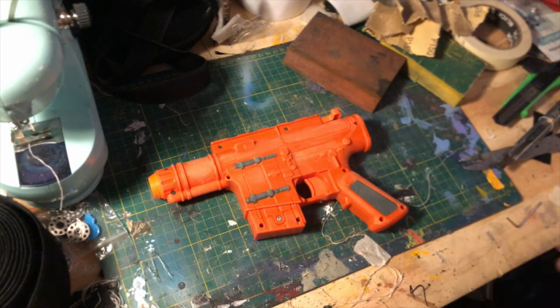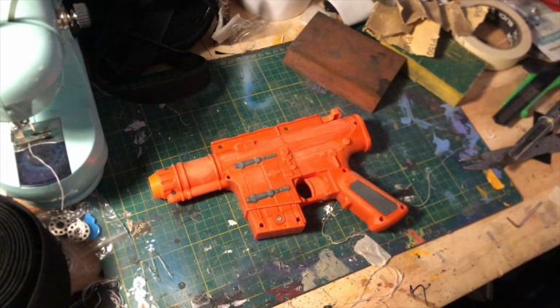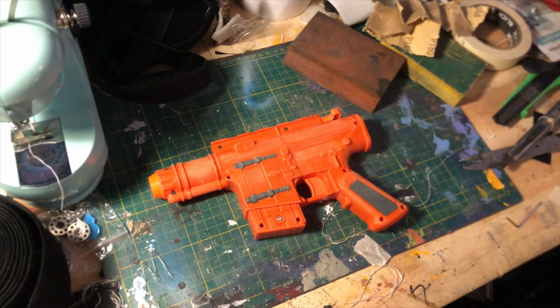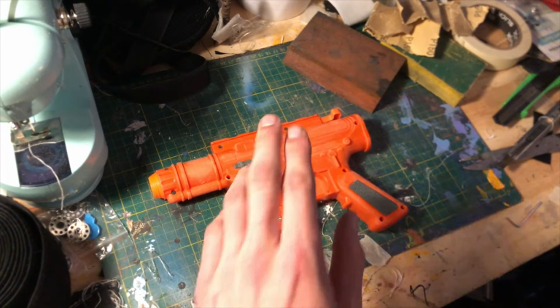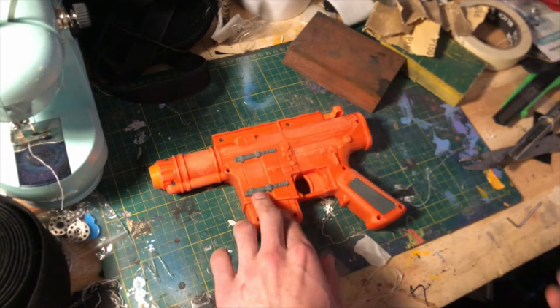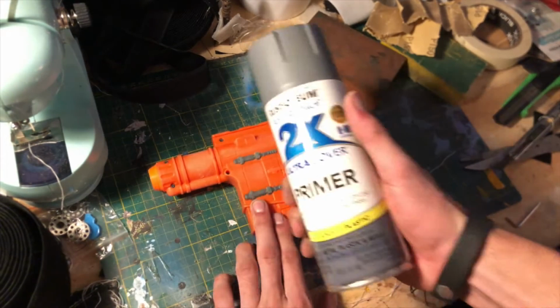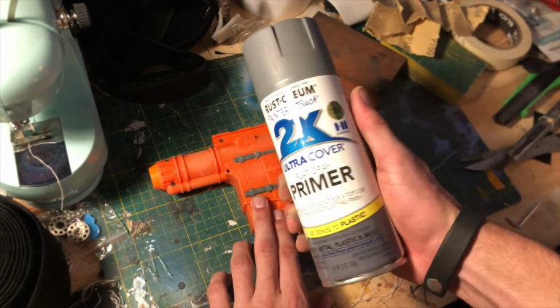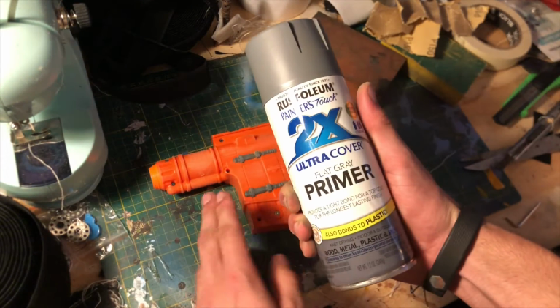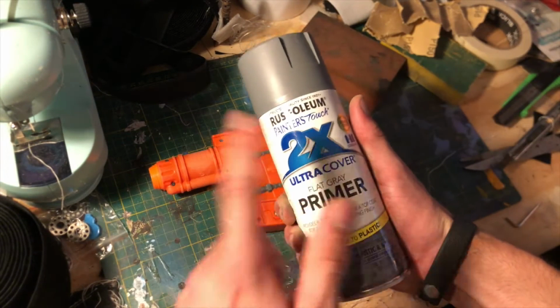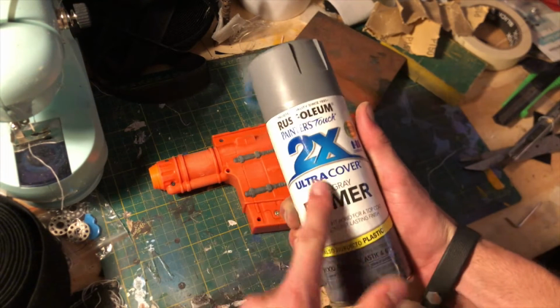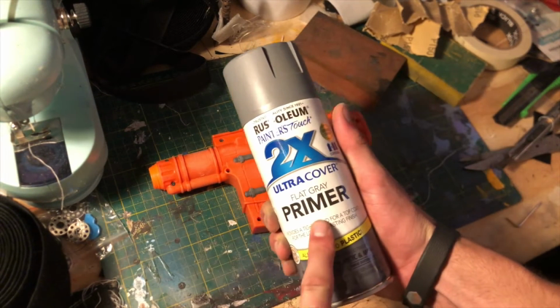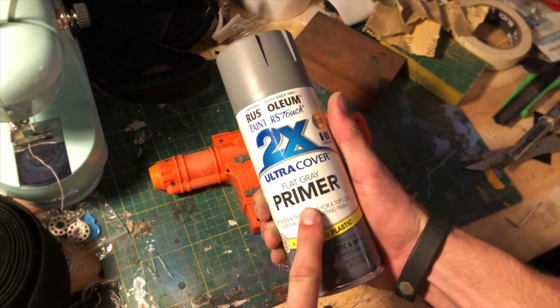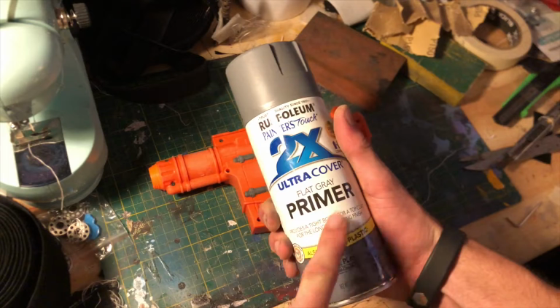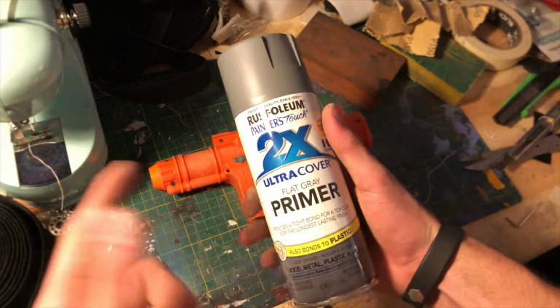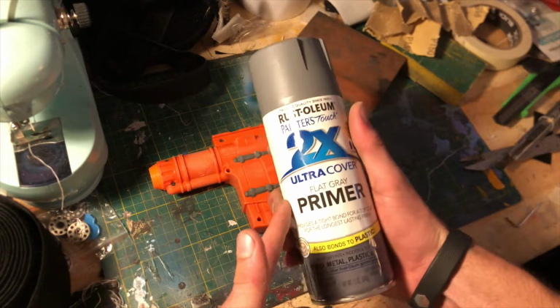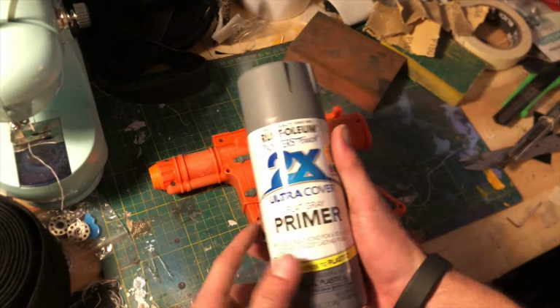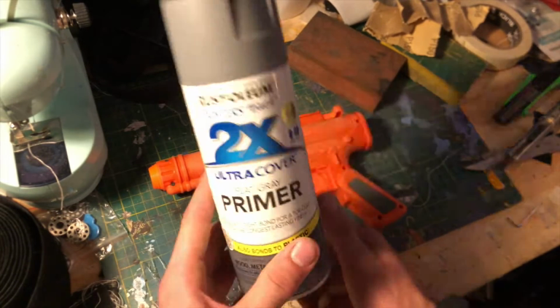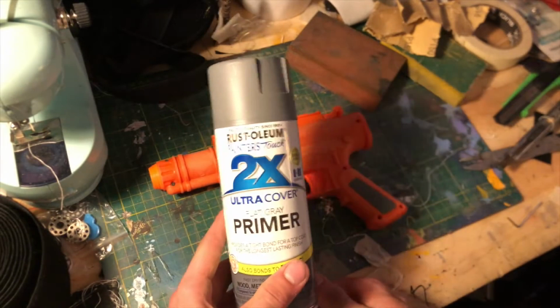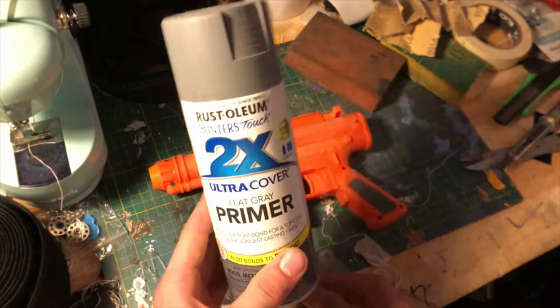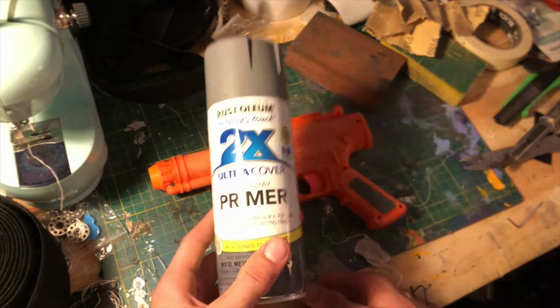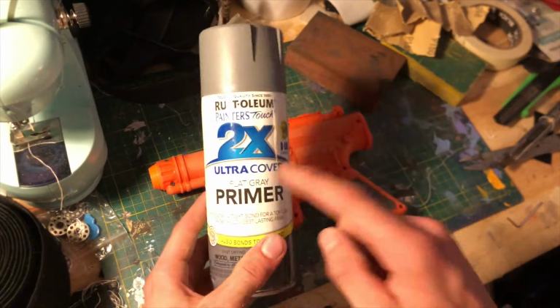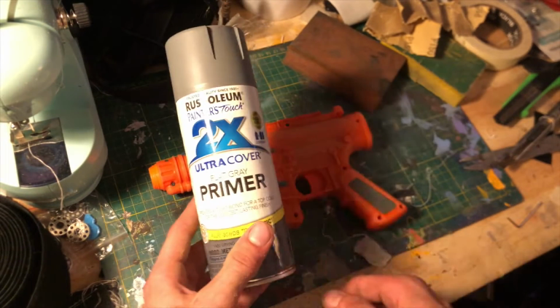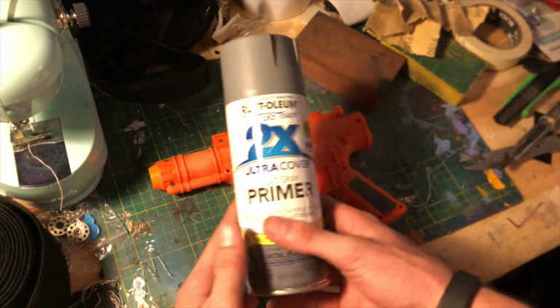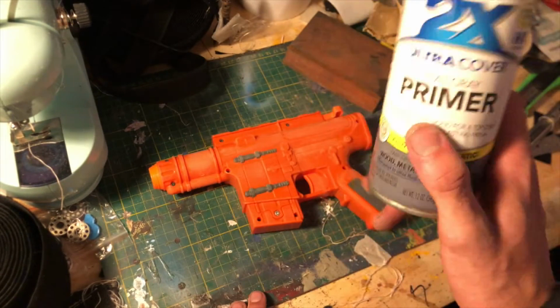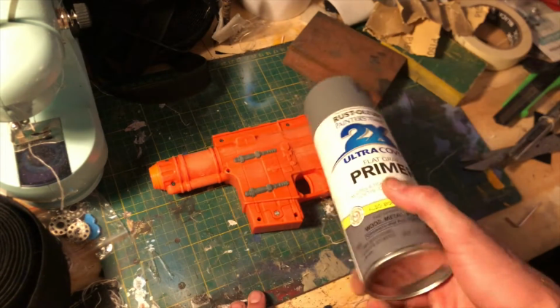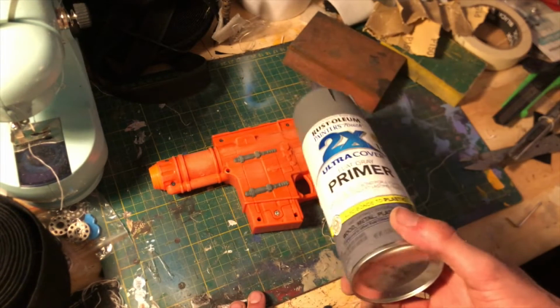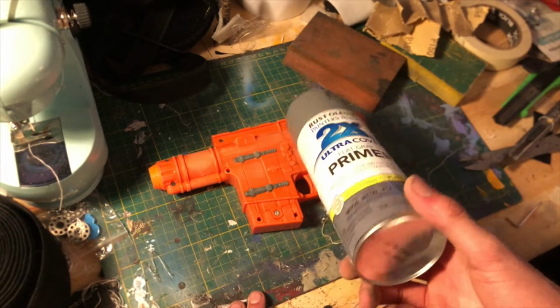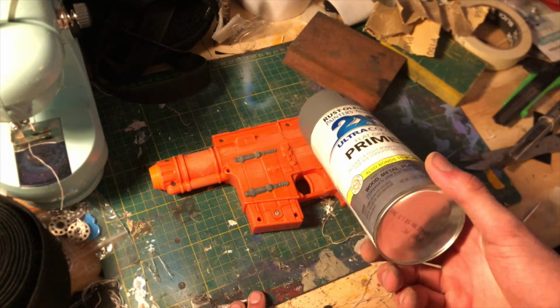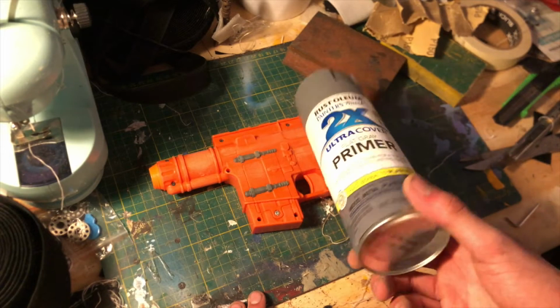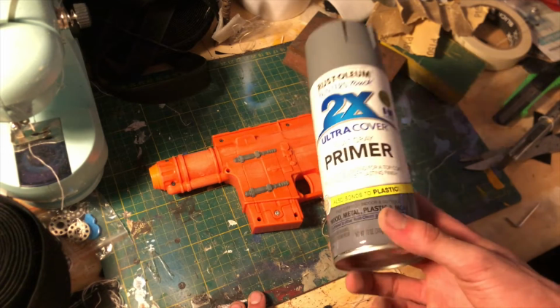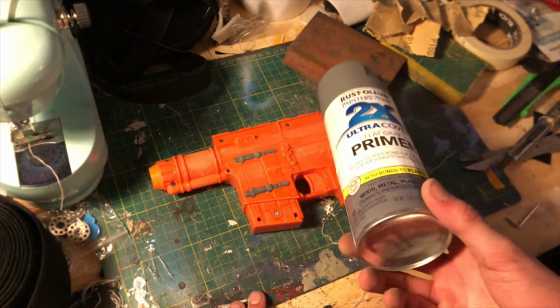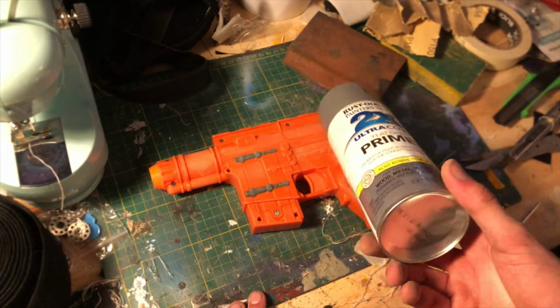What we're going to do is go outside and hit this with Rust-Oleum 2X flat gray primer. You guys know I use this all the time — this is my go-to brand for primer and paint in general. I'm going to go hit this with the 2X primer and see how it looks after that.